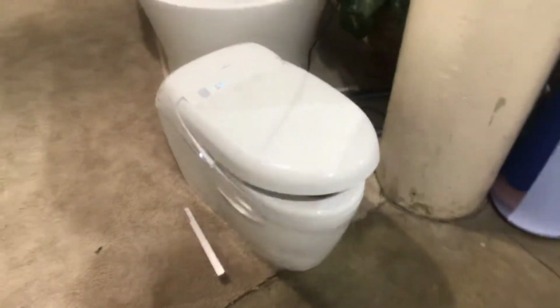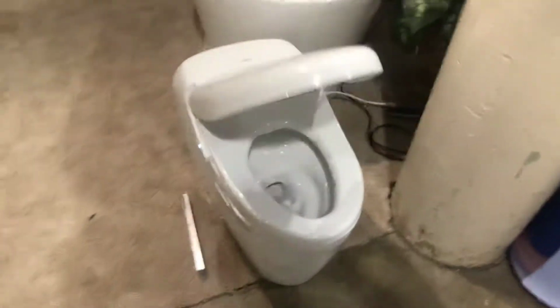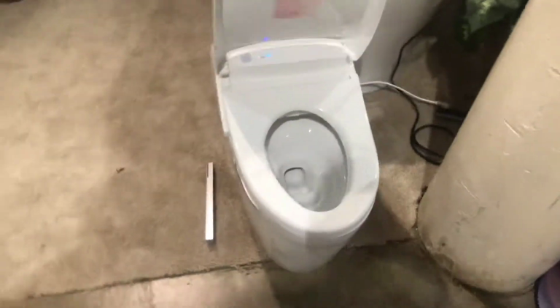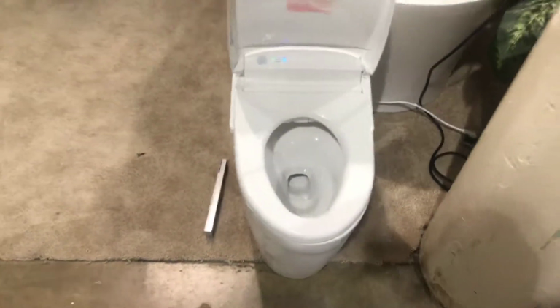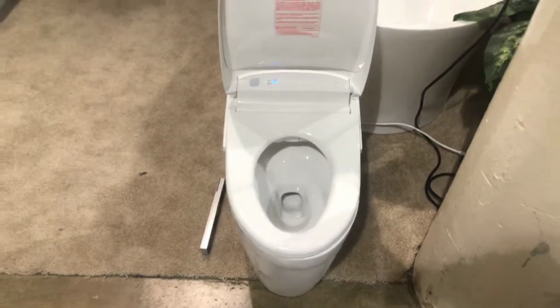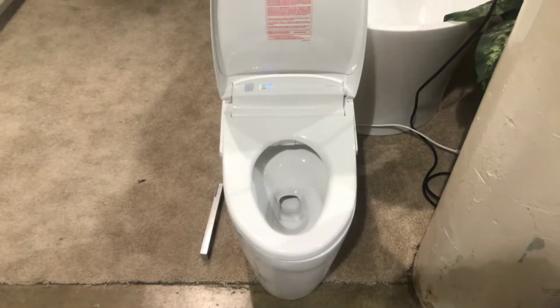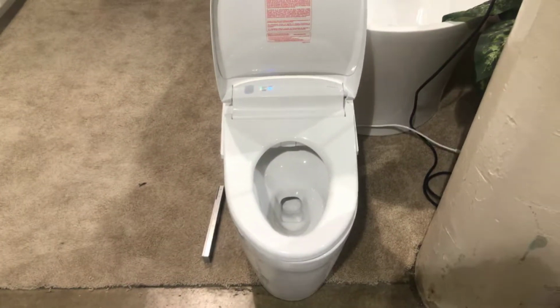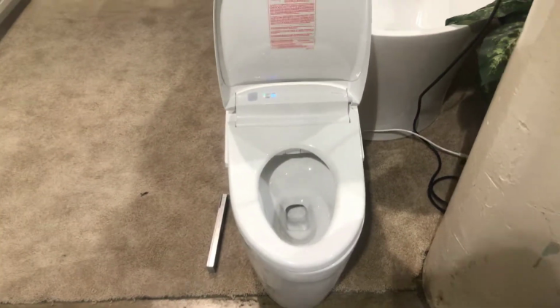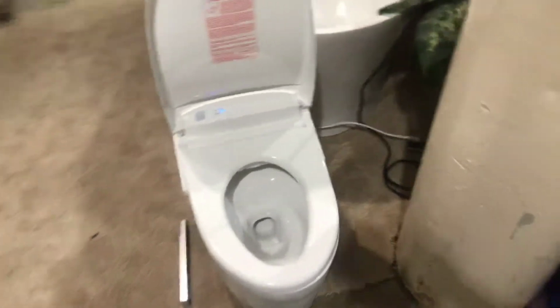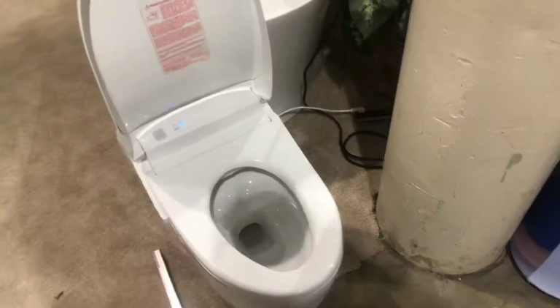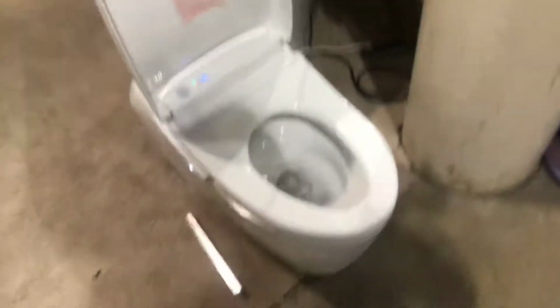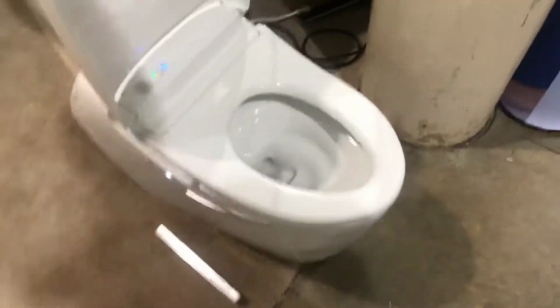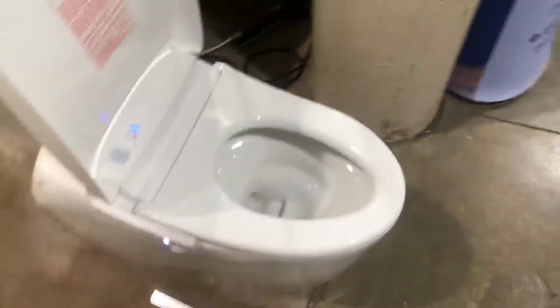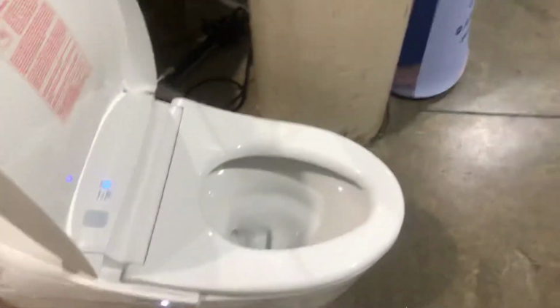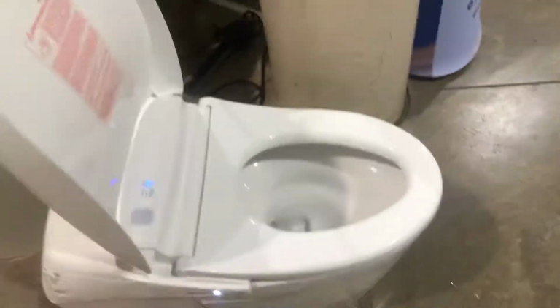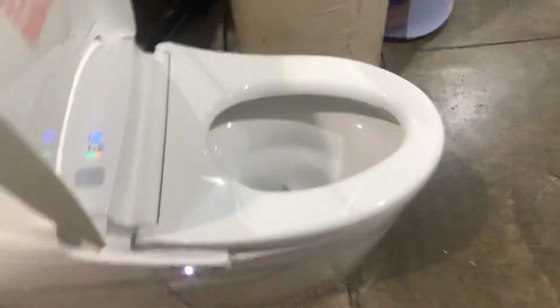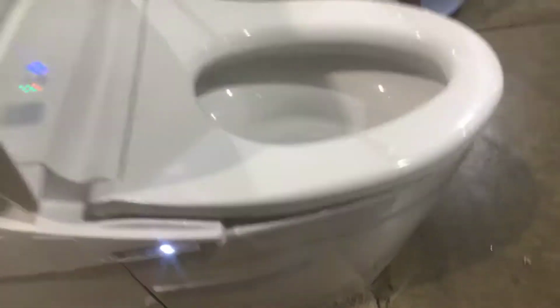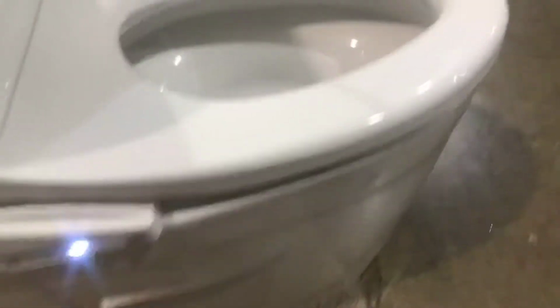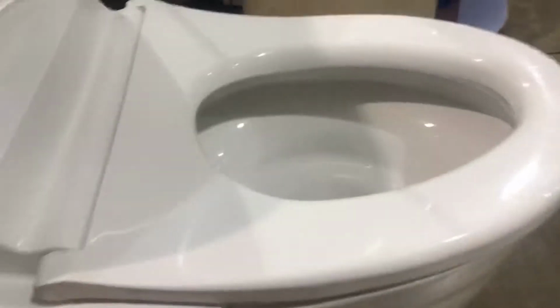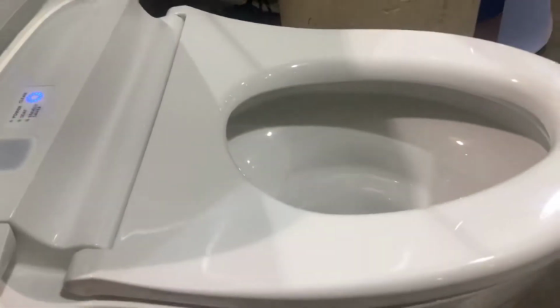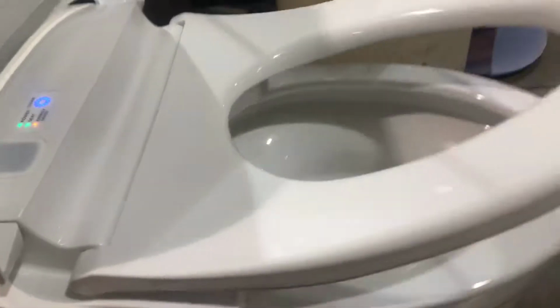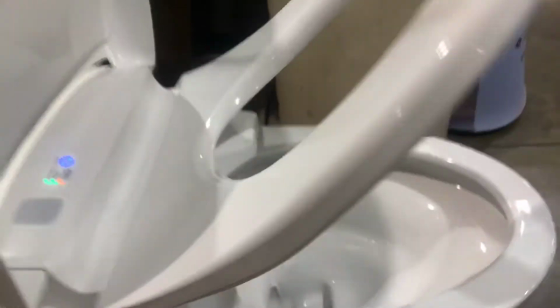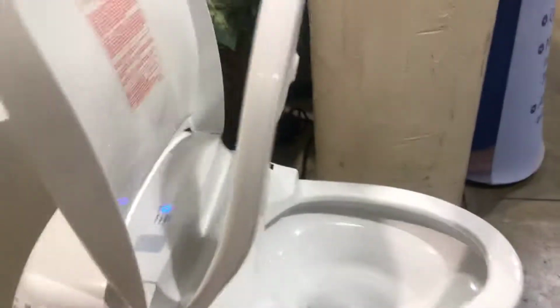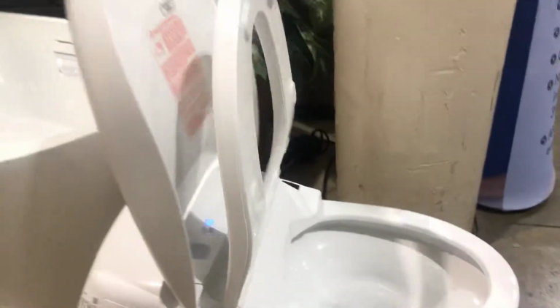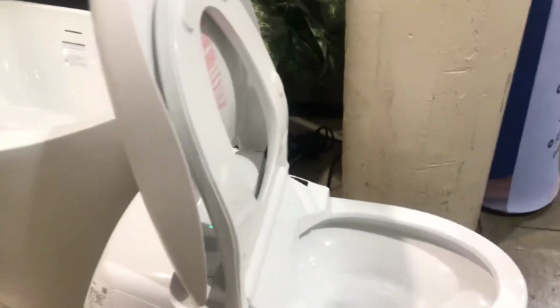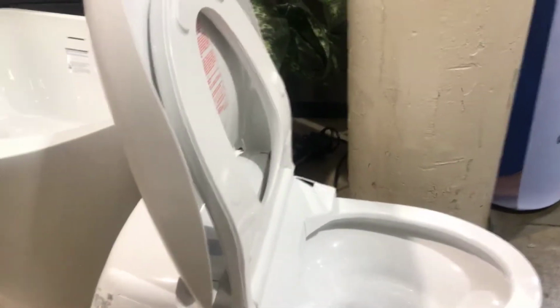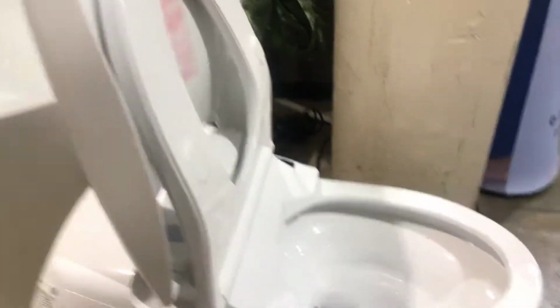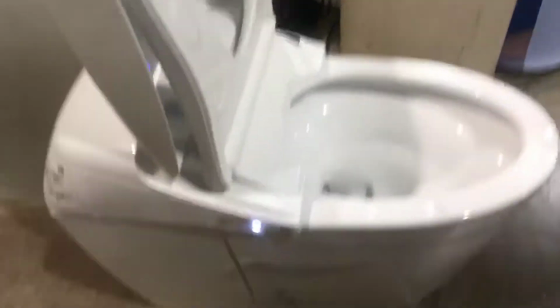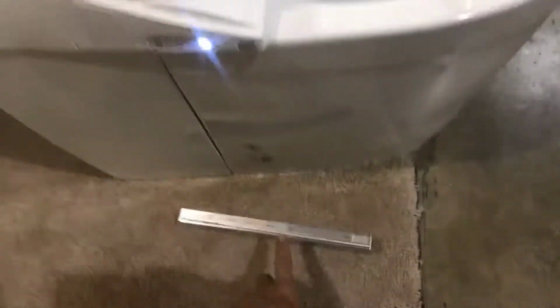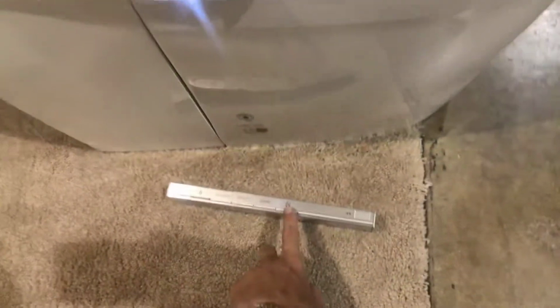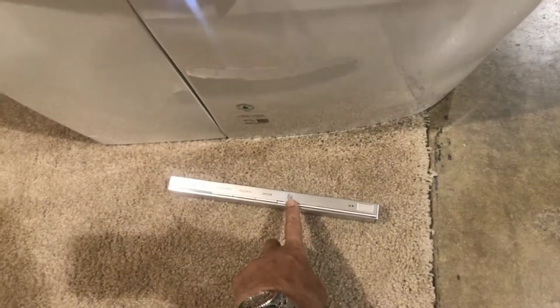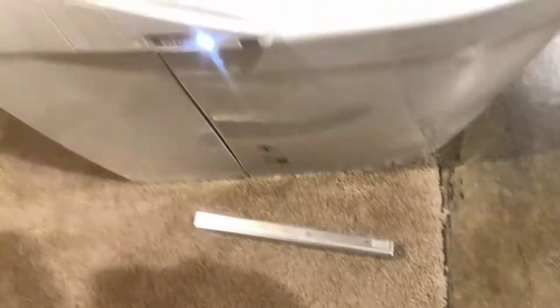Go over to the side of it and the toilet automatically opens up. It has the ability with a remote control to go on the sidewall. By simply hitting the button on the sidewall it'll lift the toilet seat up the rest of the way. Pretty awesome how all those functions work out.